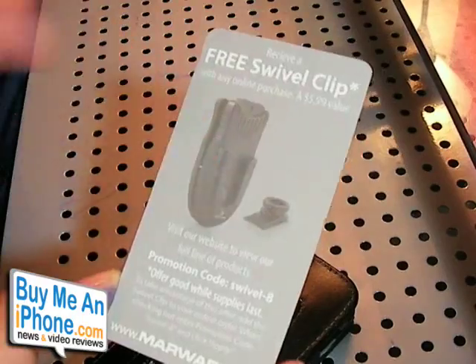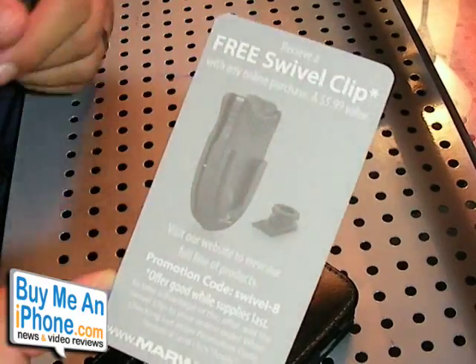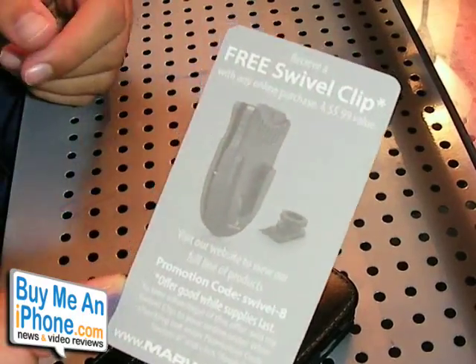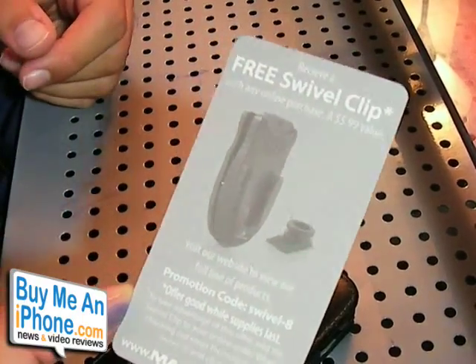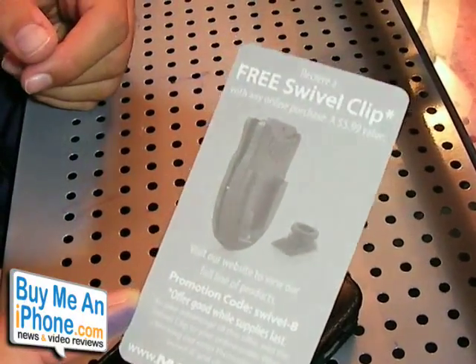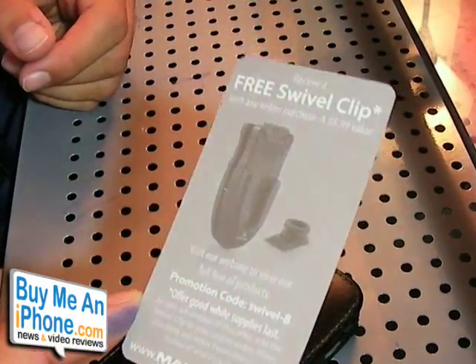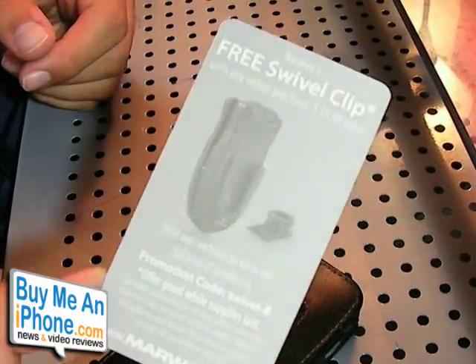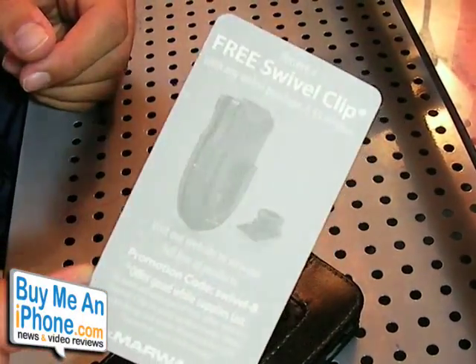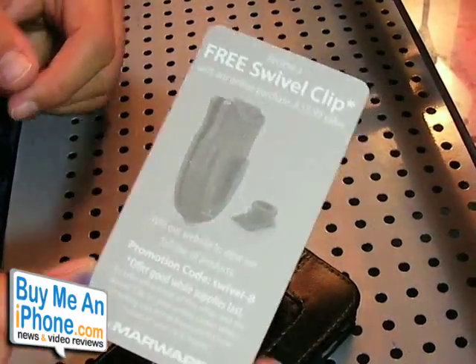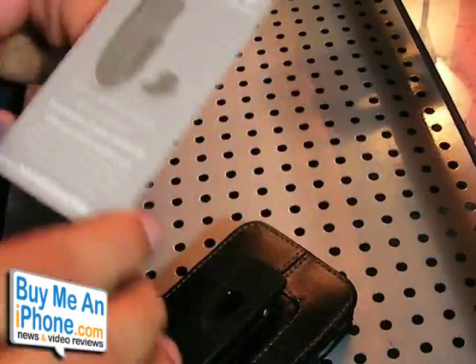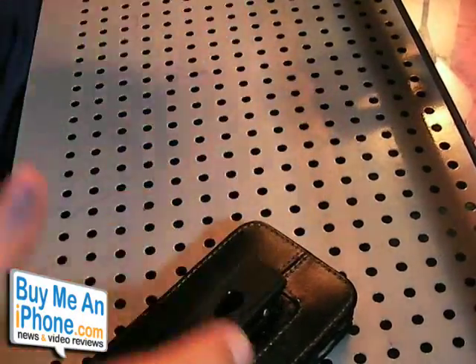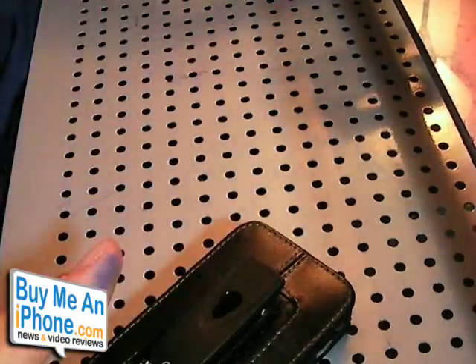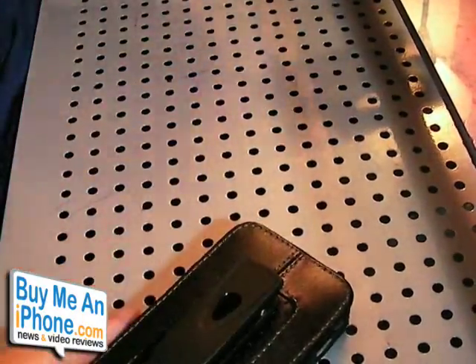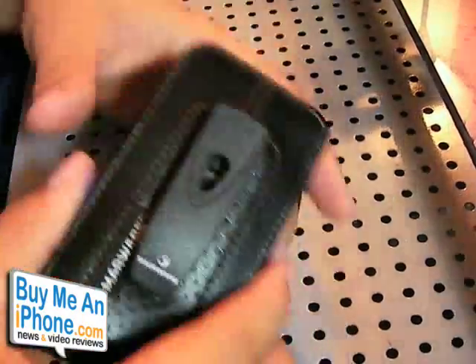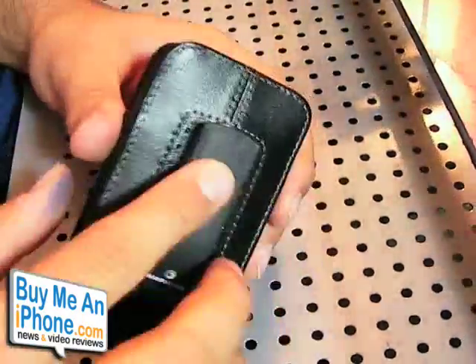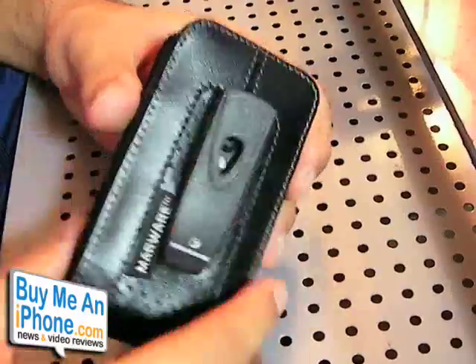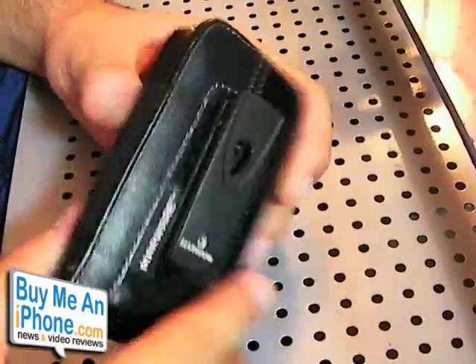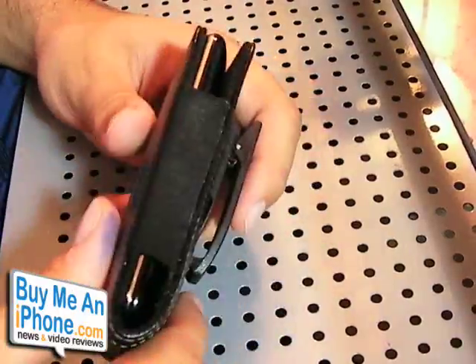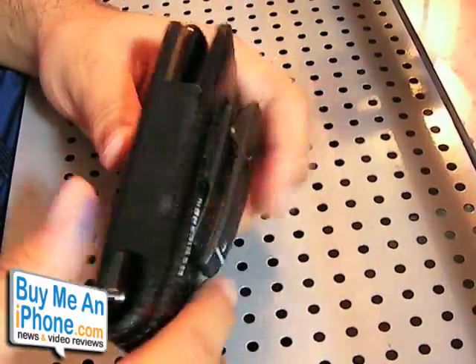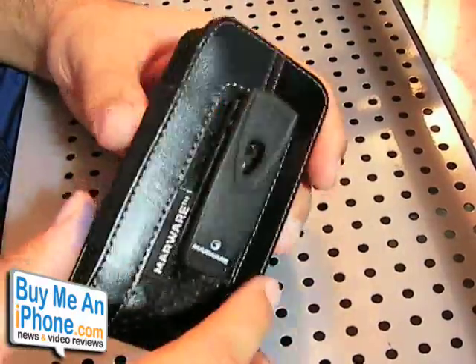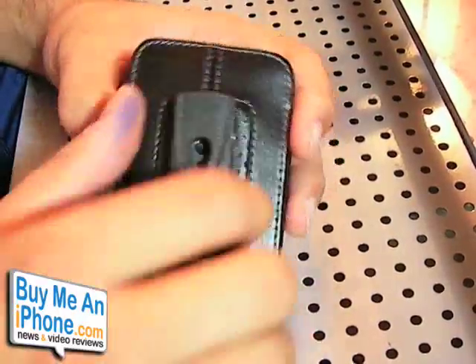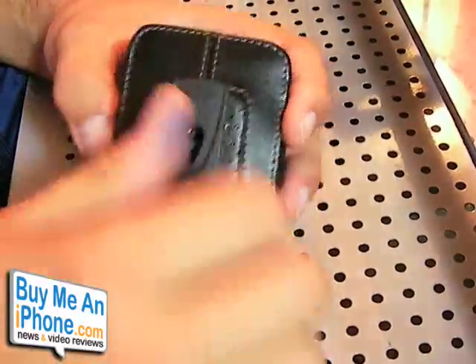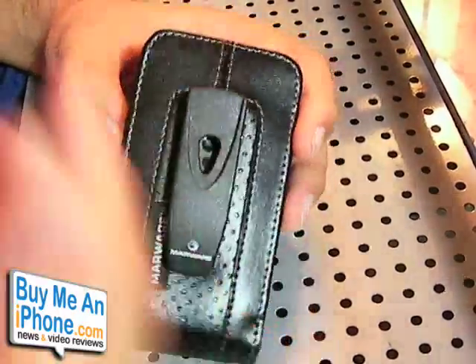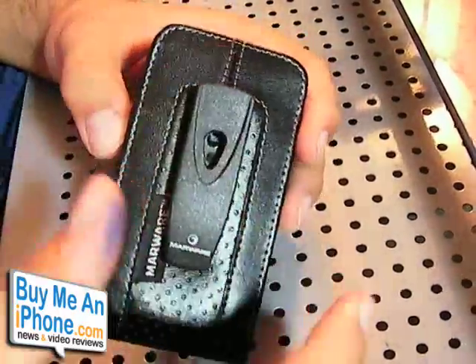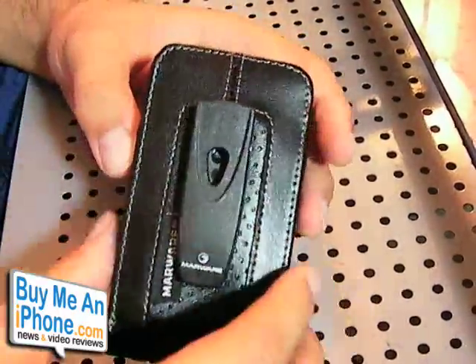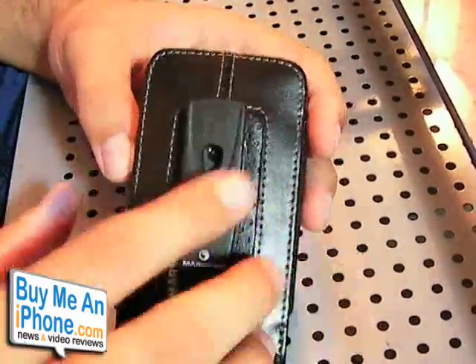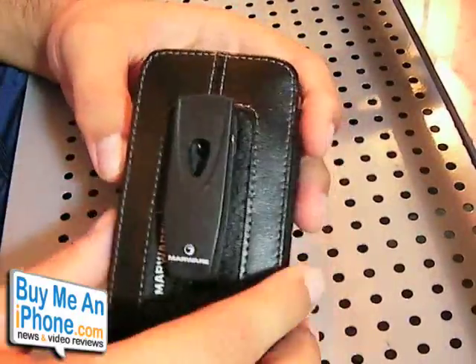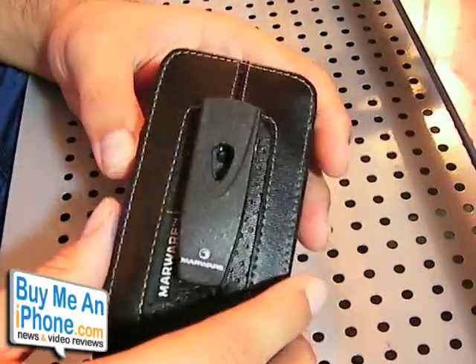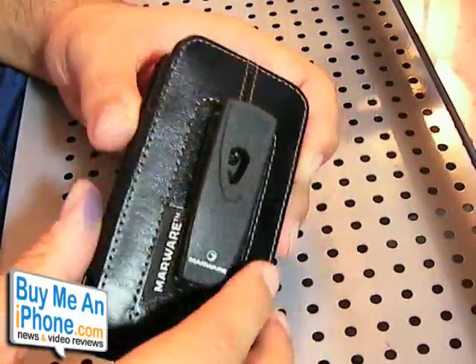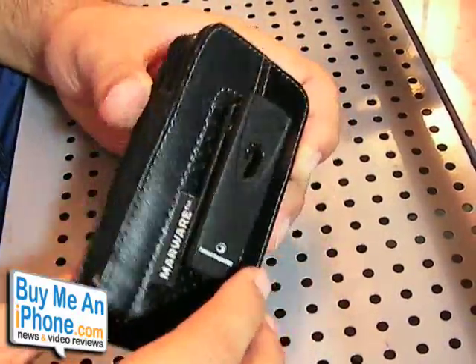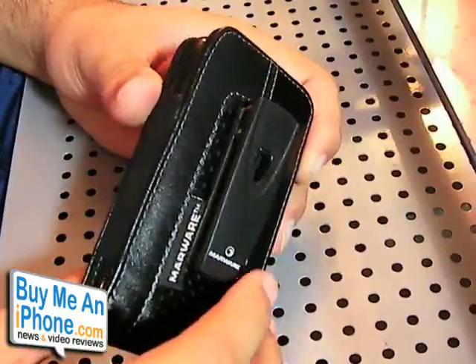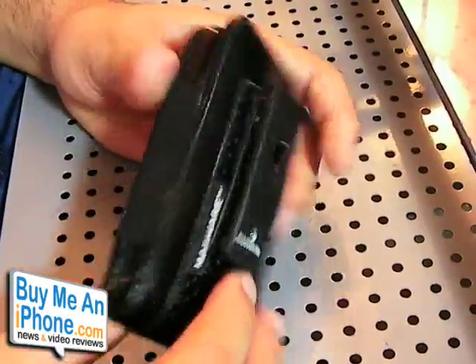This is a really nice belt clip. I've used this on the other FlipStyle case and it's a really nice one. But this clip is nice as well. If you really want one that detaches, then that would be the one to get. But this one works fine — I didn't have a problem with it at all.